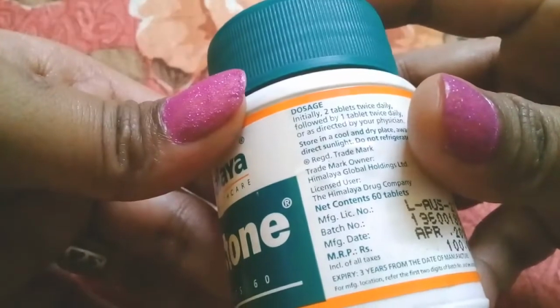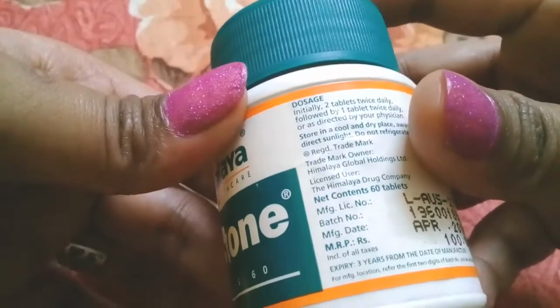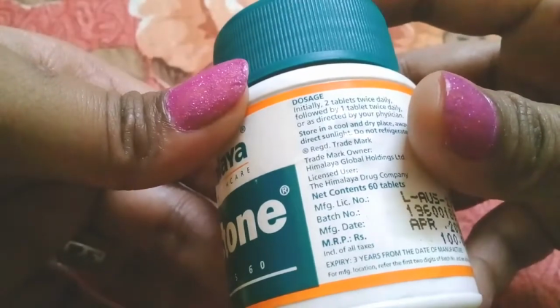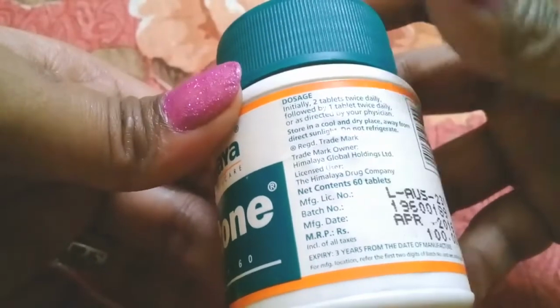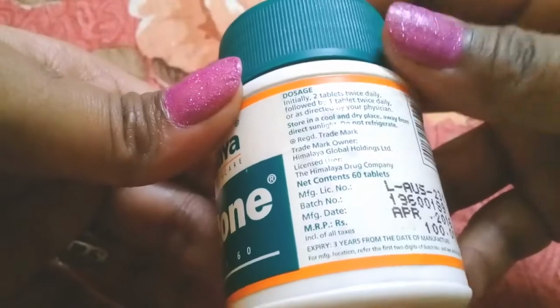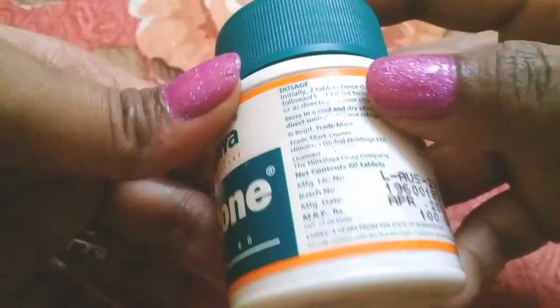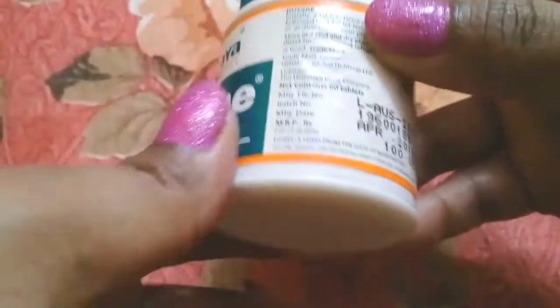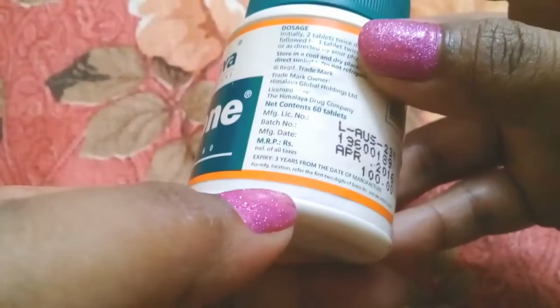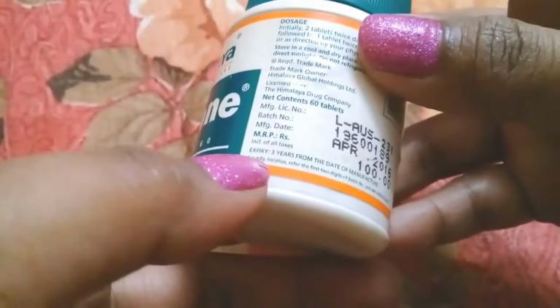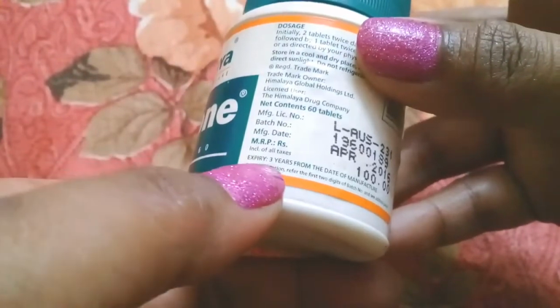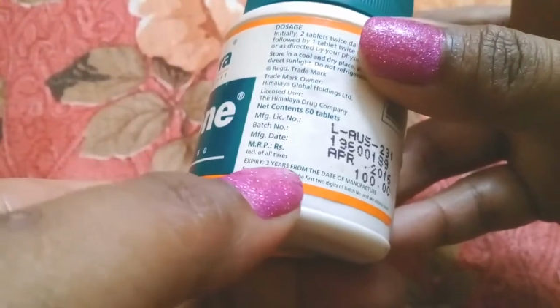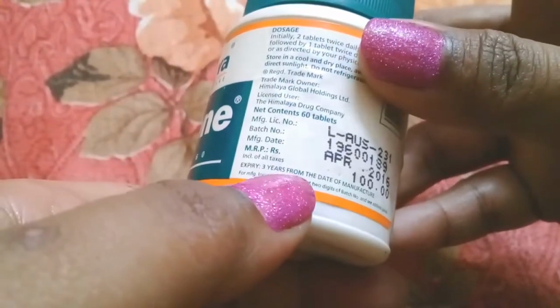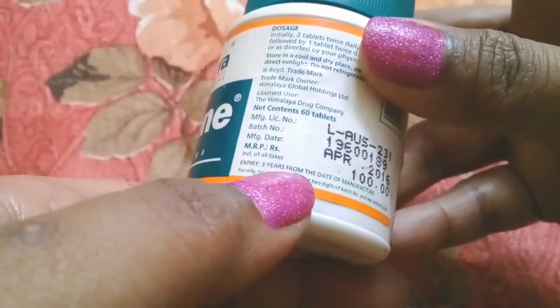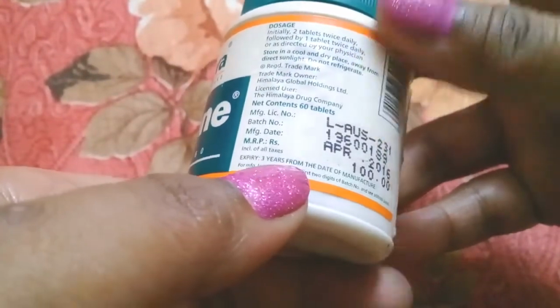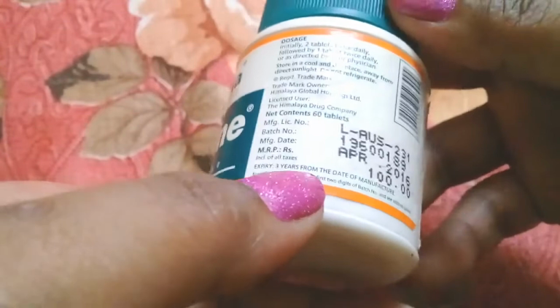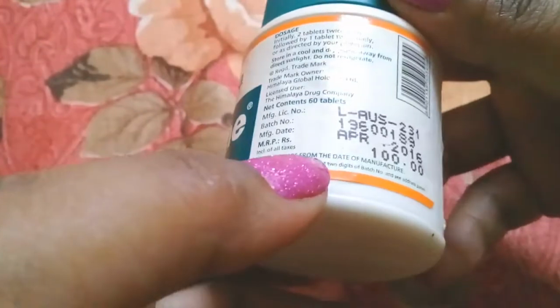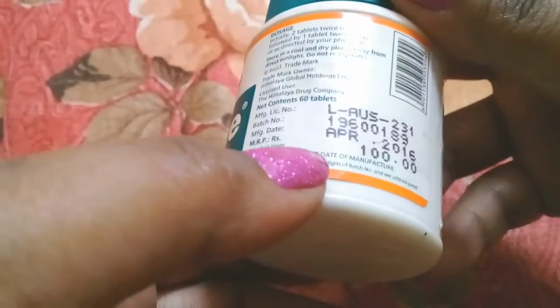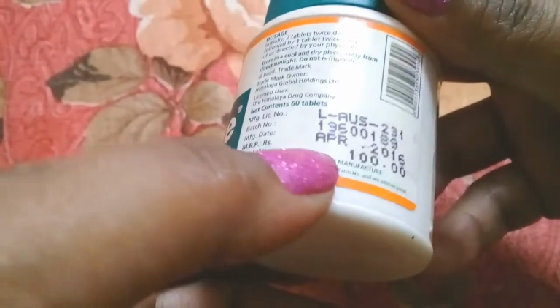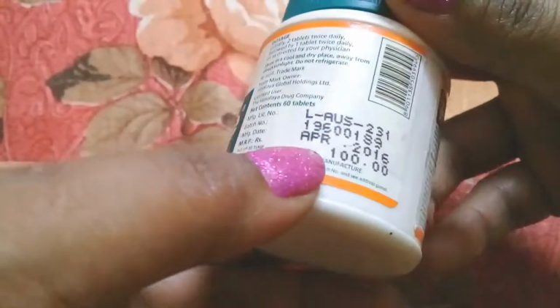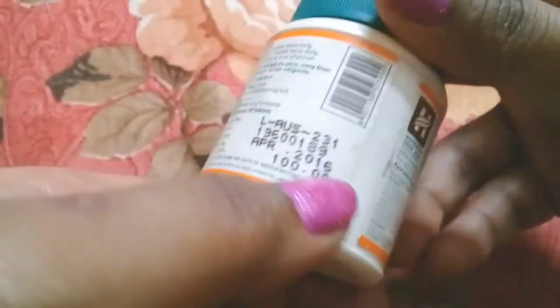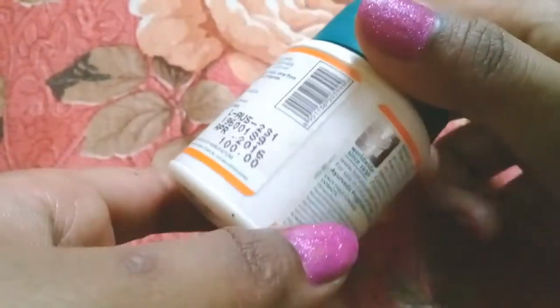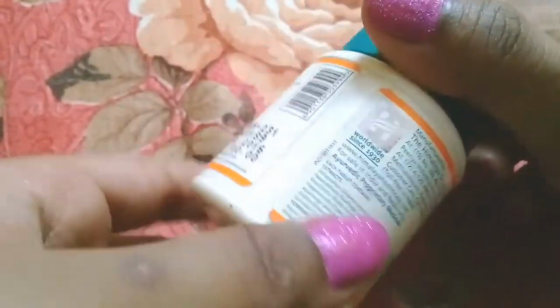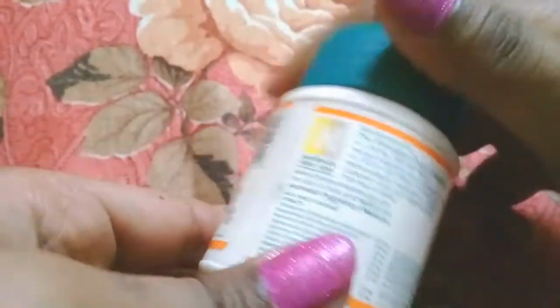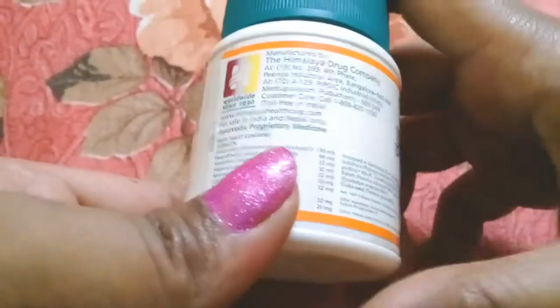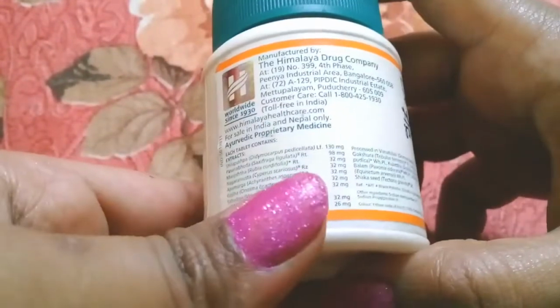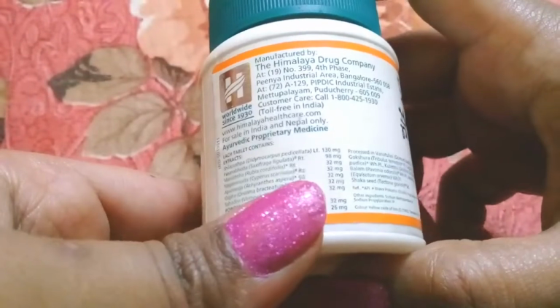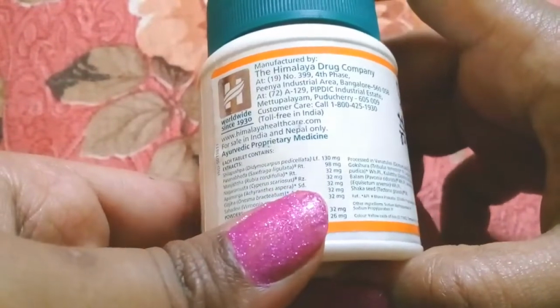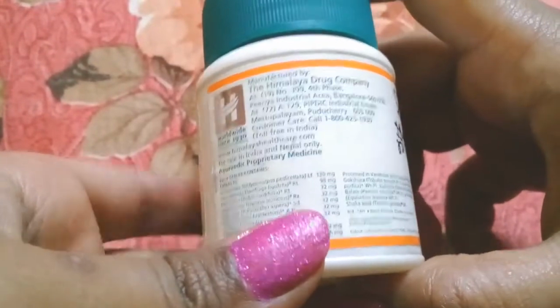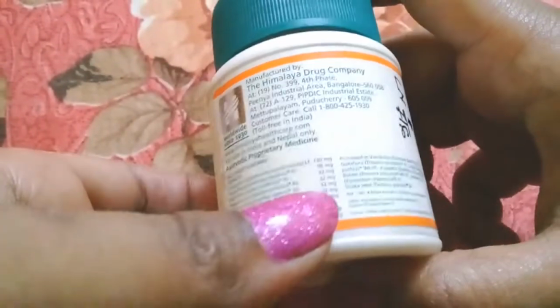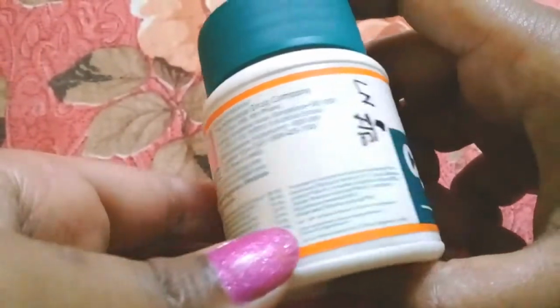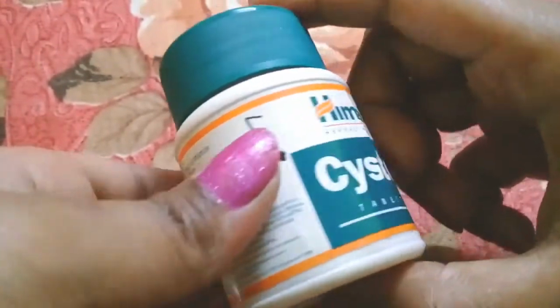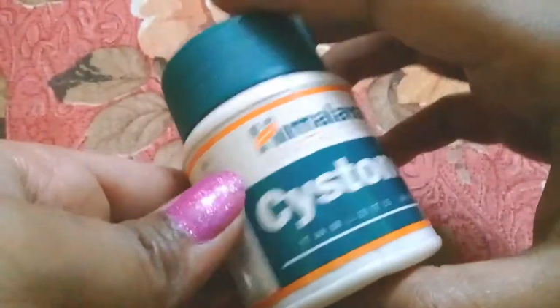You can use it twice a day. Now we will see which ingredients are in its composition.